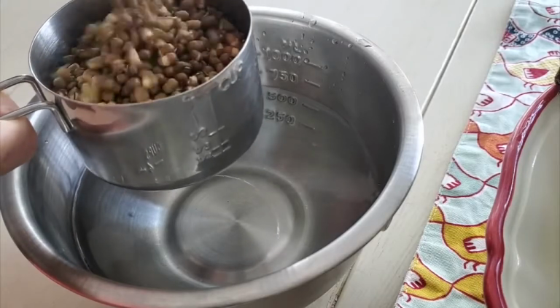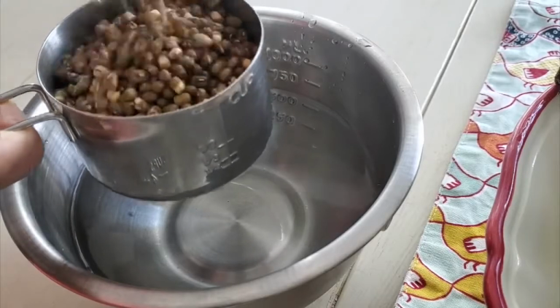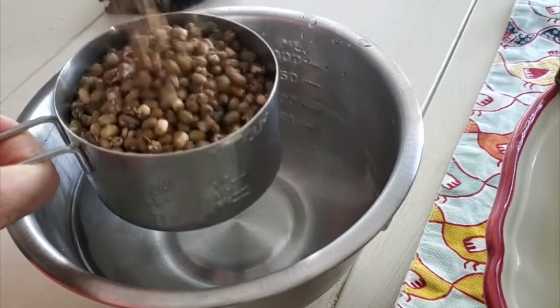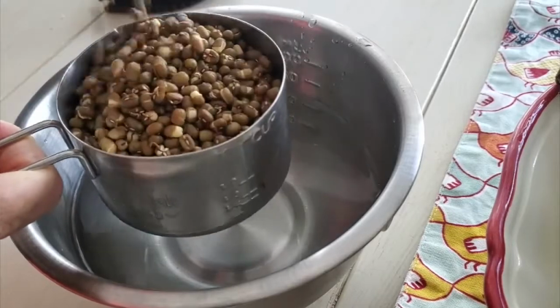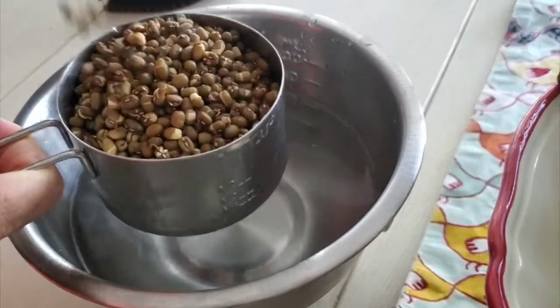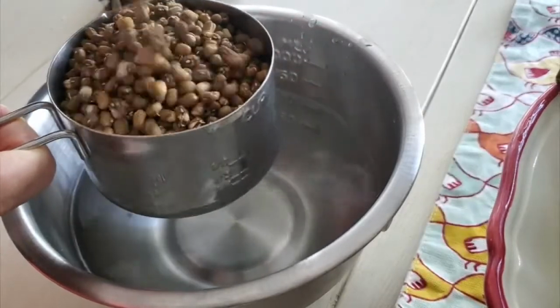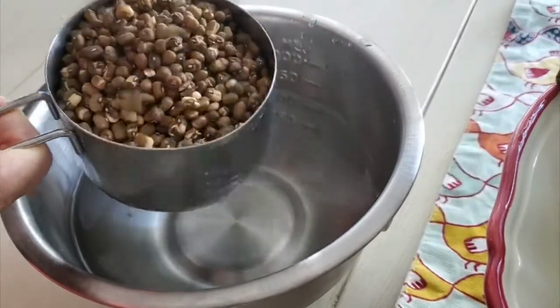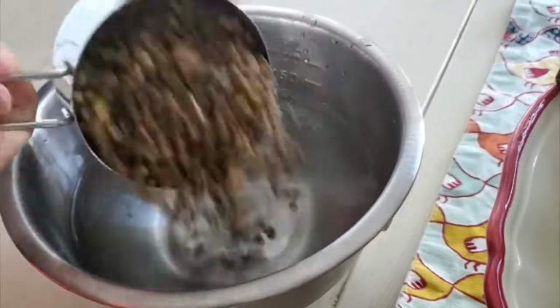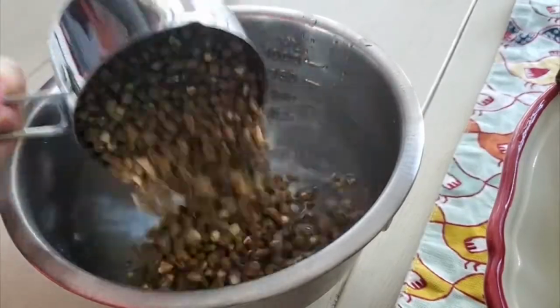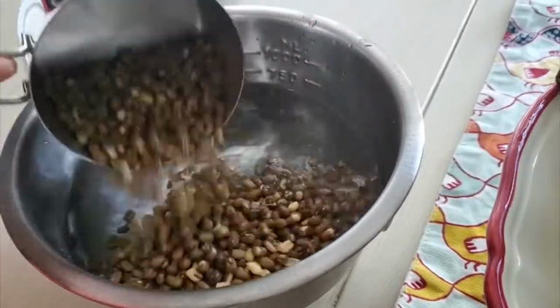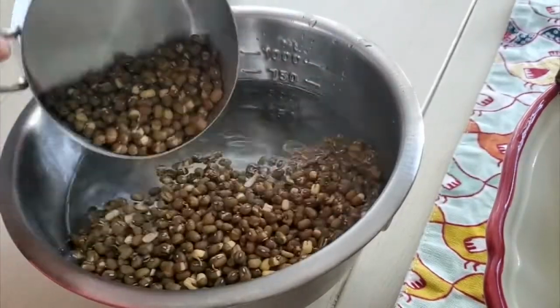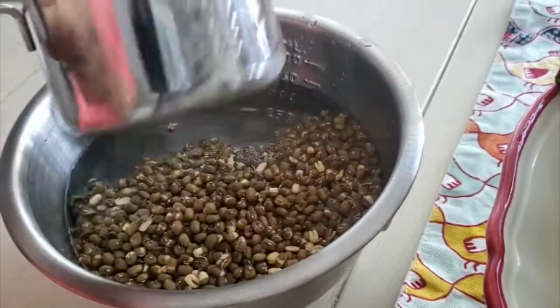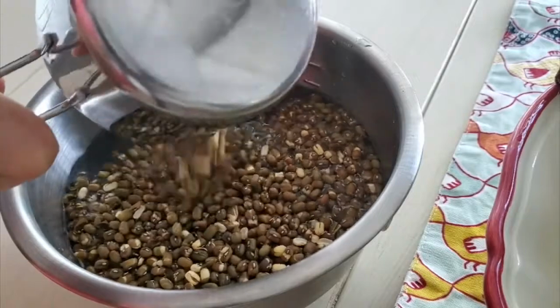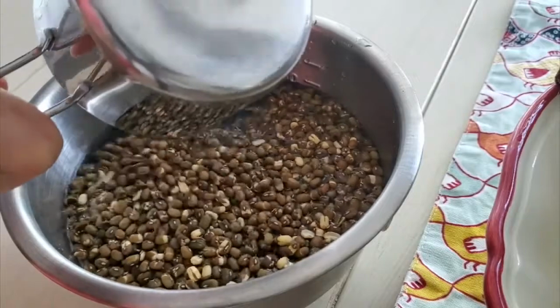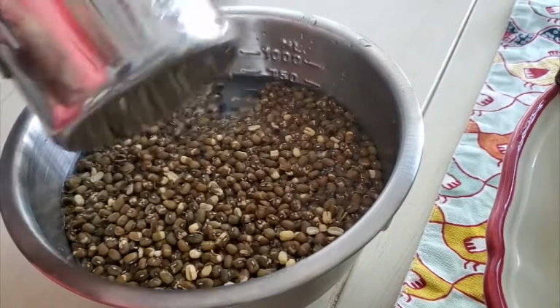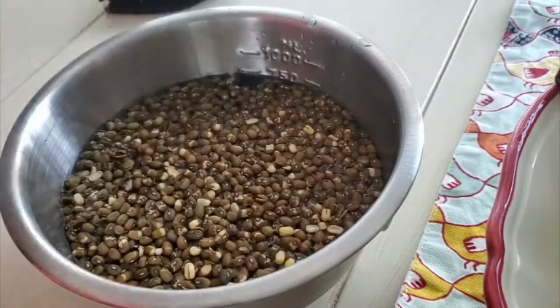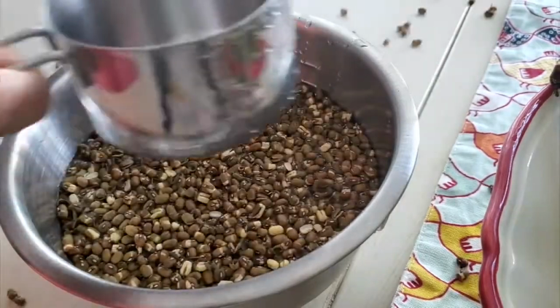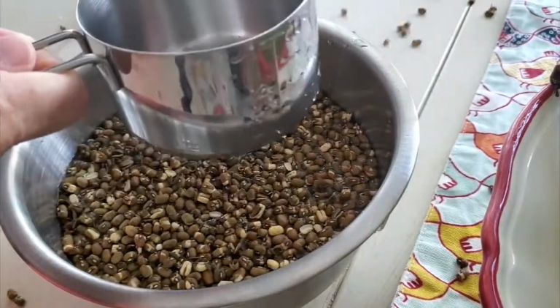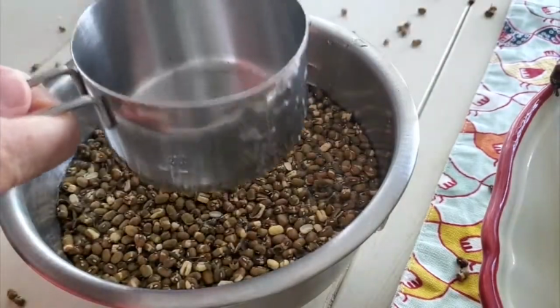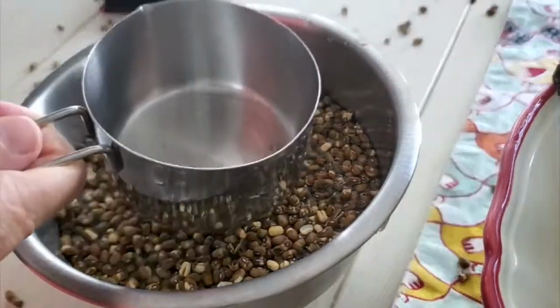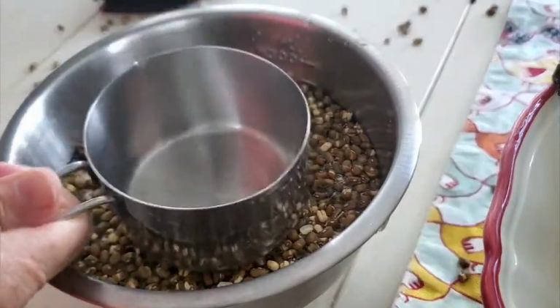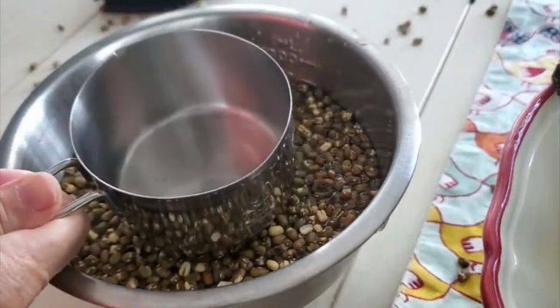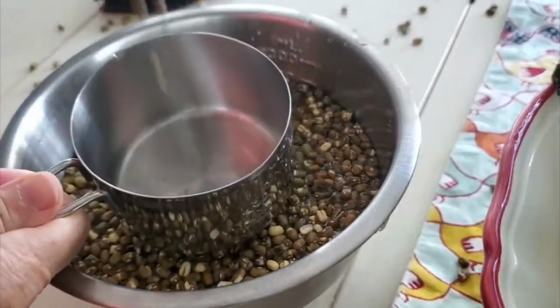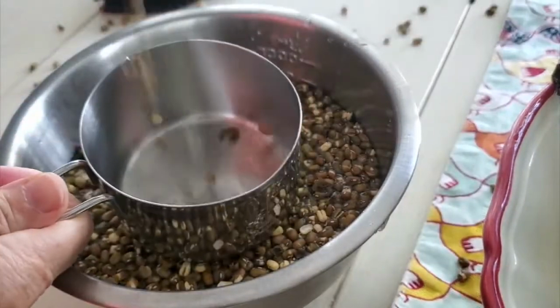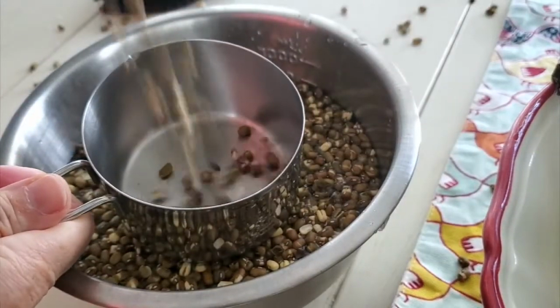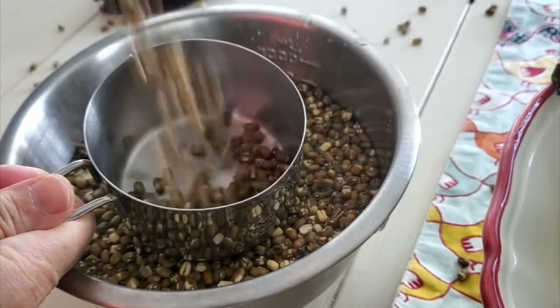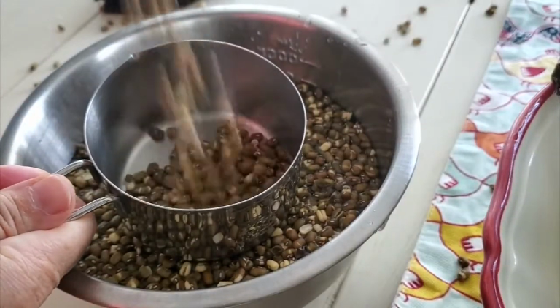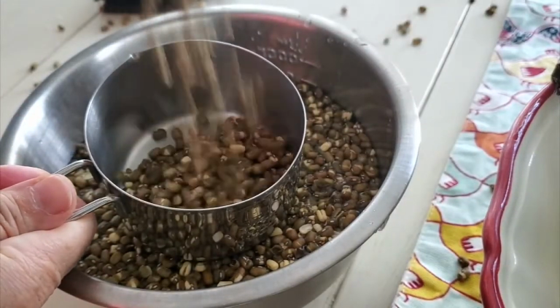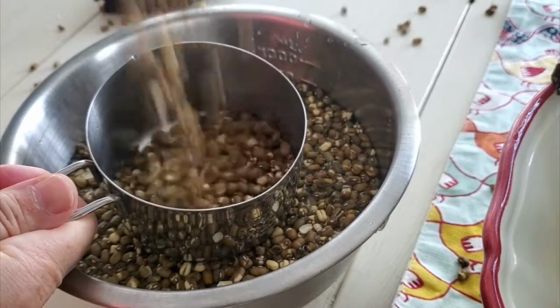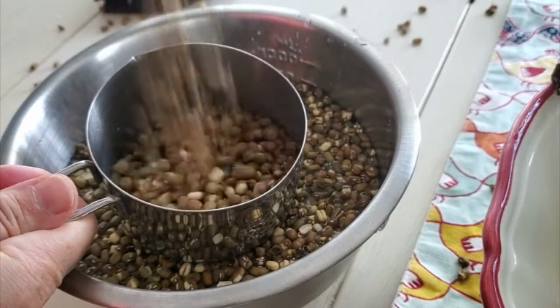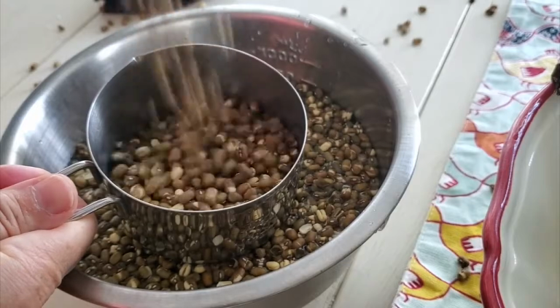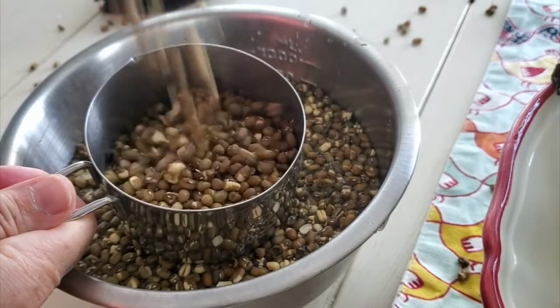We can use it fresh. If you use the fresh beans, use four cups. If you use the dry, just use a pound and they will rehydrate into about four cups.